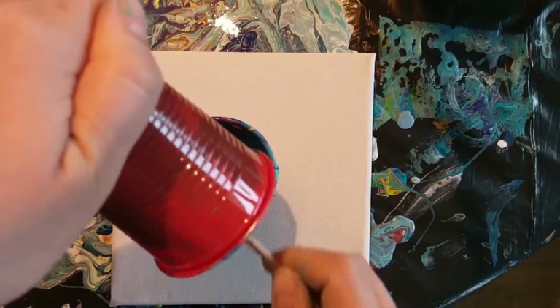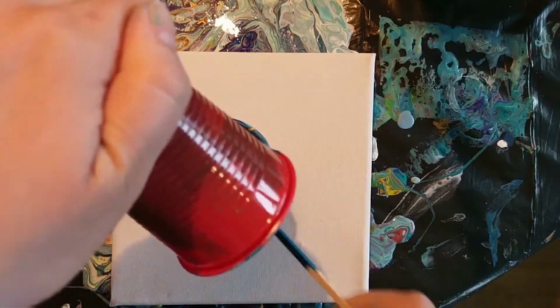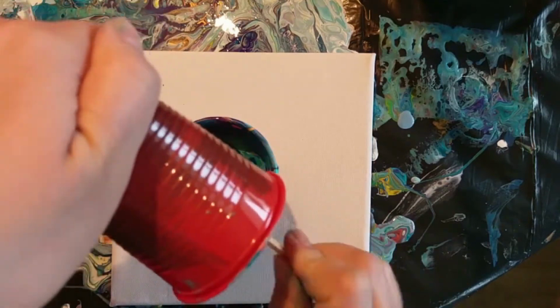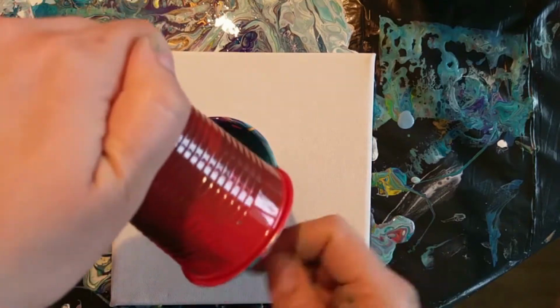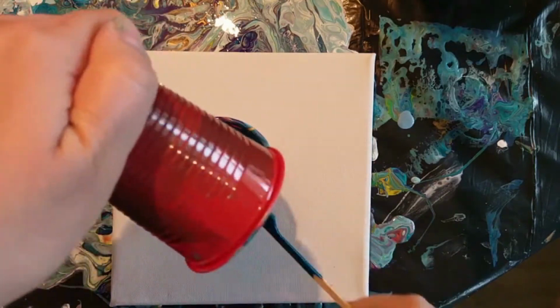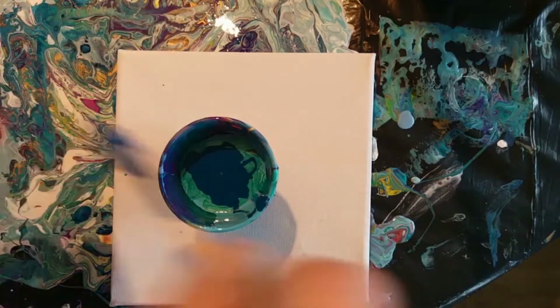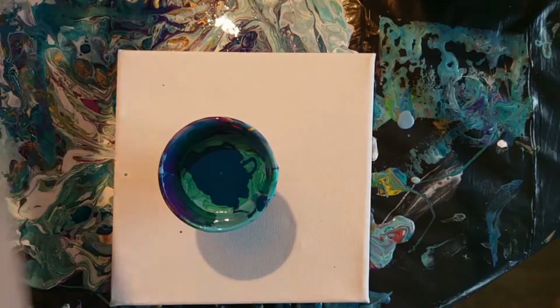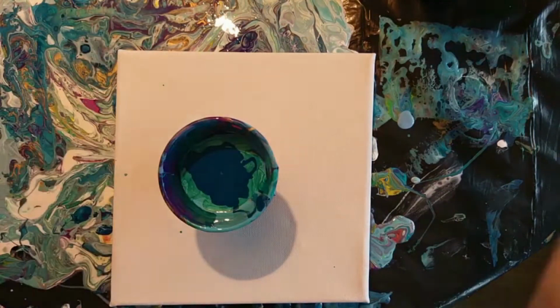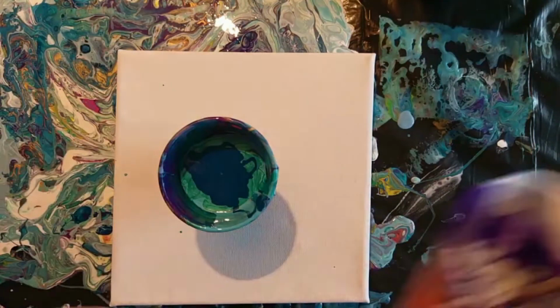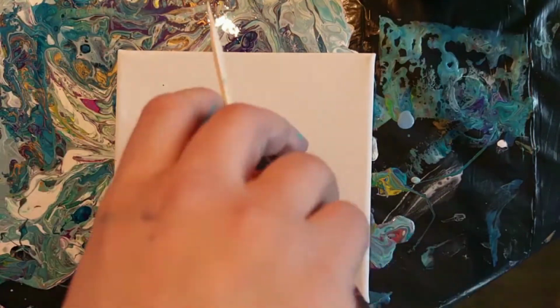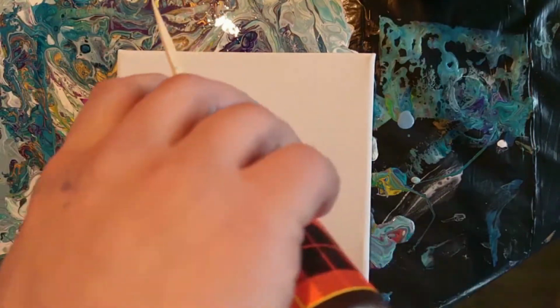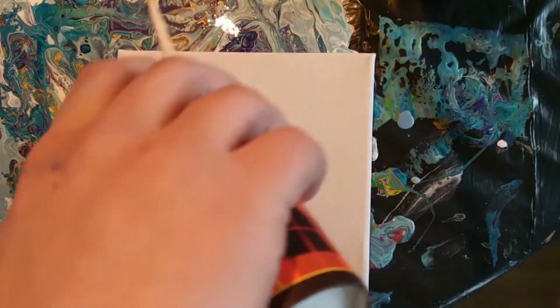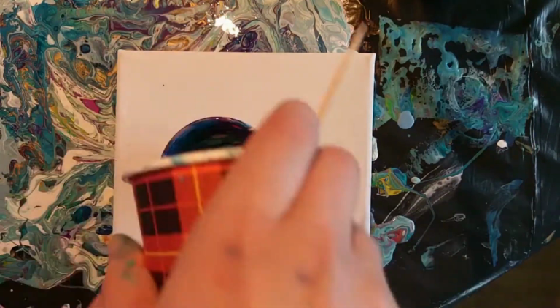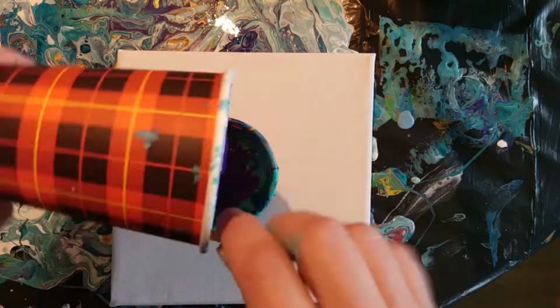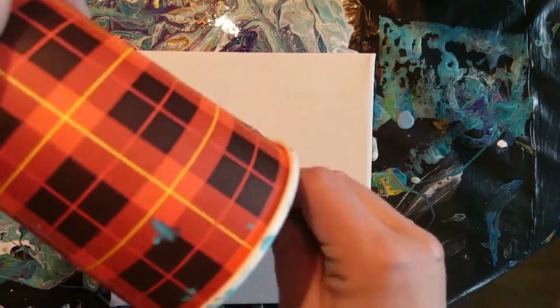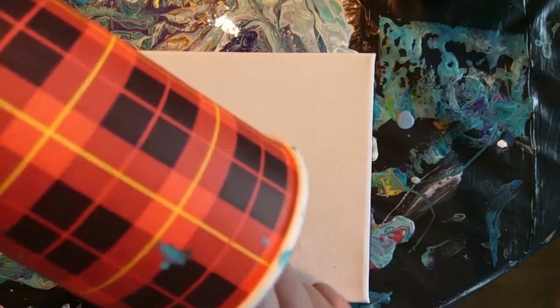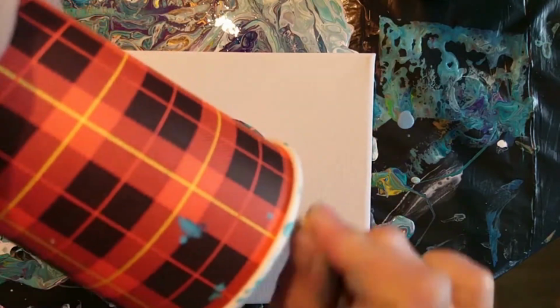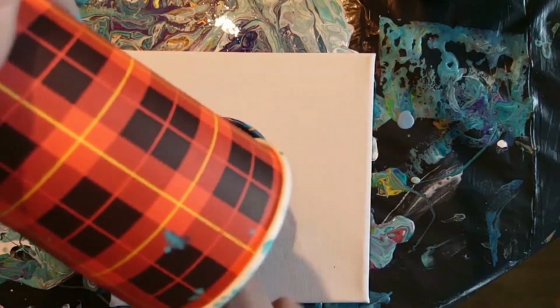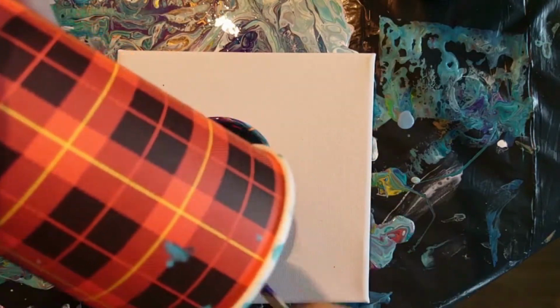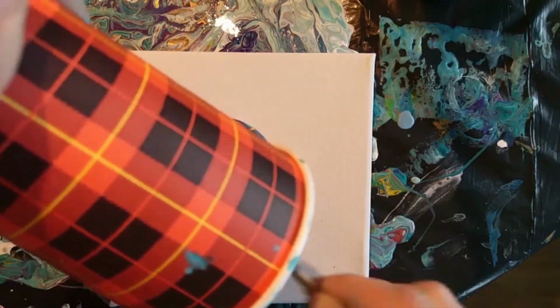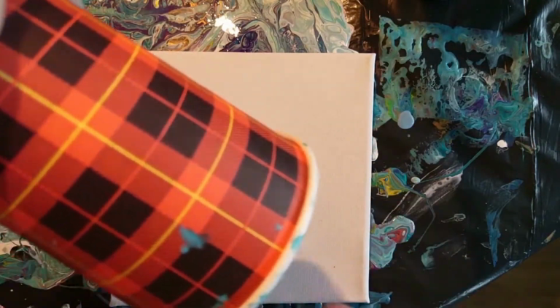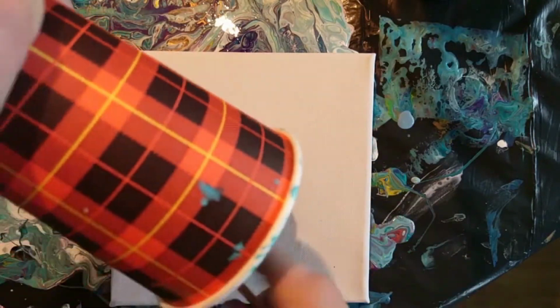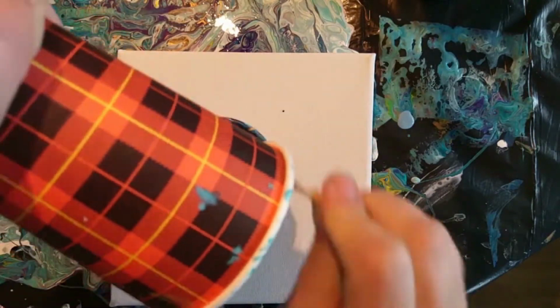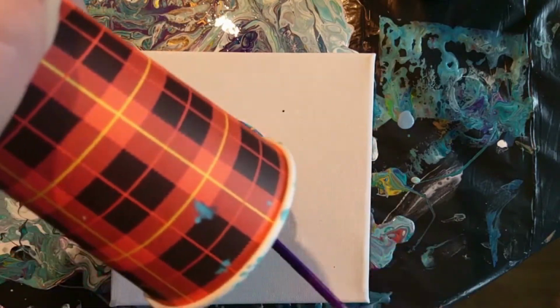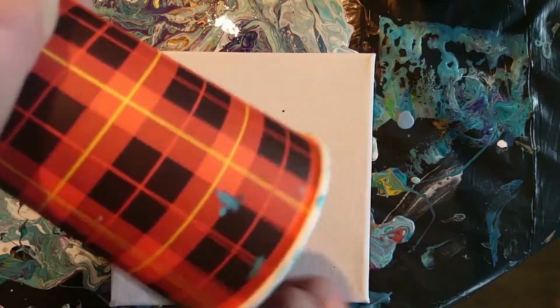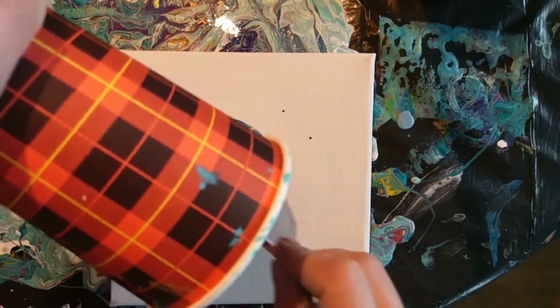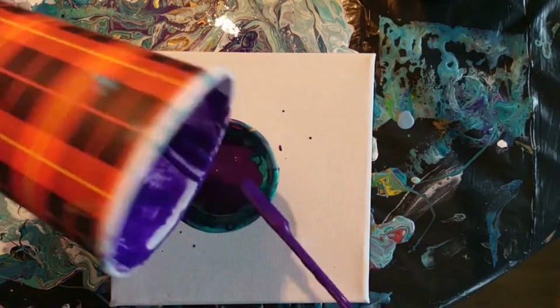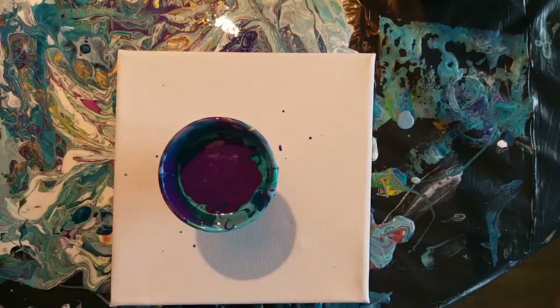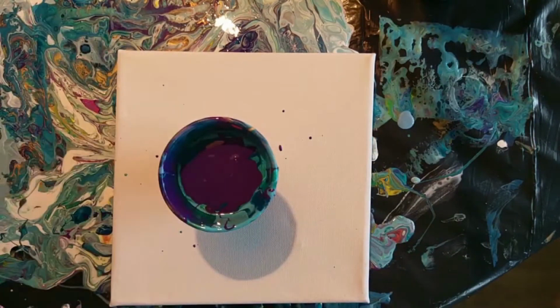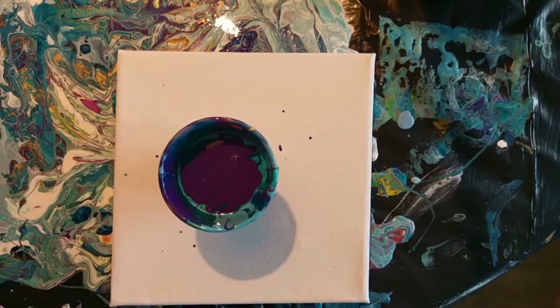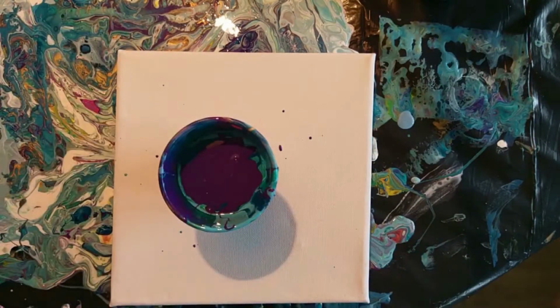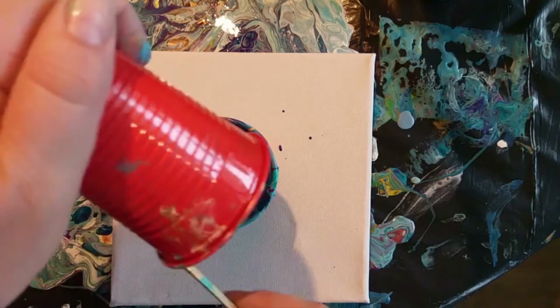Deep turquoise, also deep turquoise with white so it lightened up a bit as well. Turquoise metallic, phthalo blue, and purple.